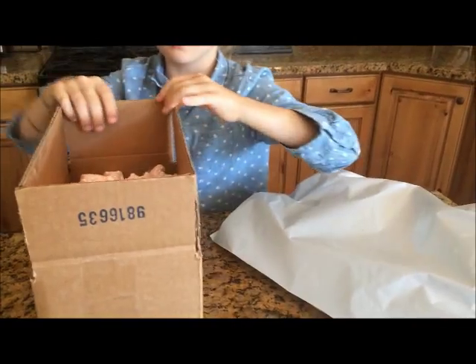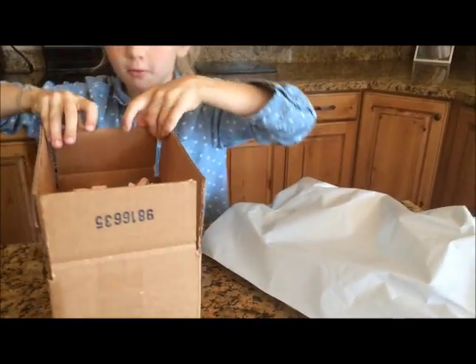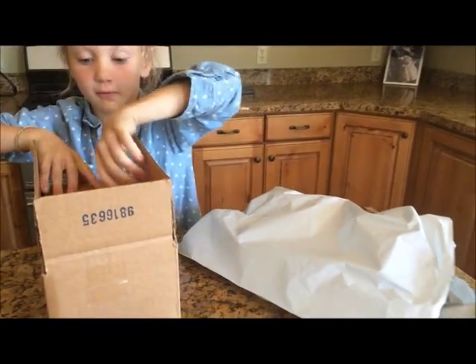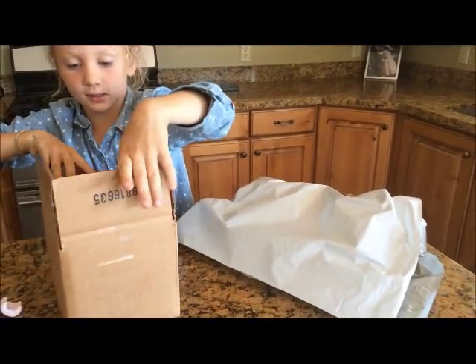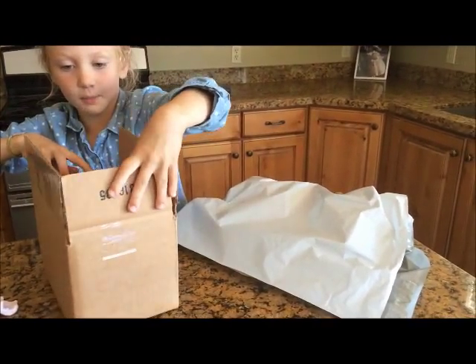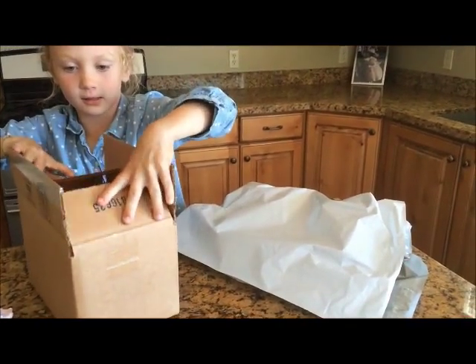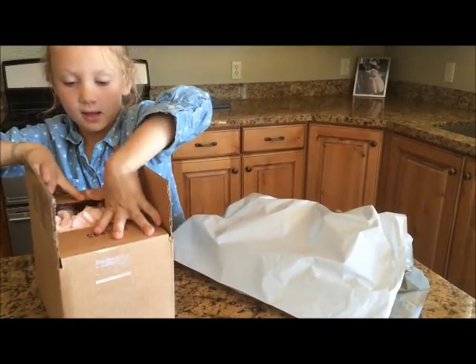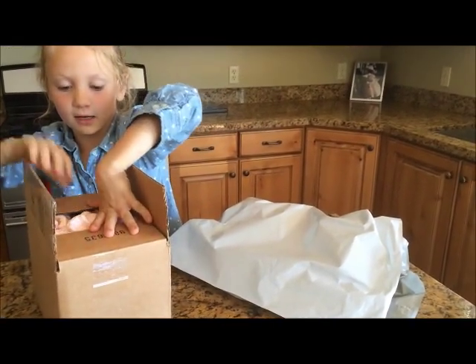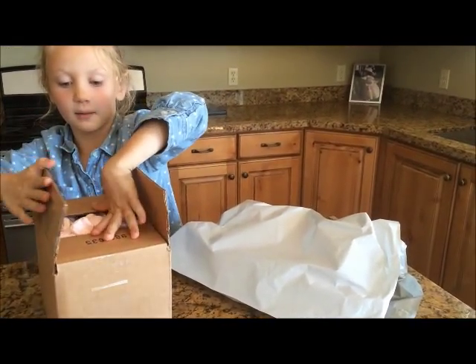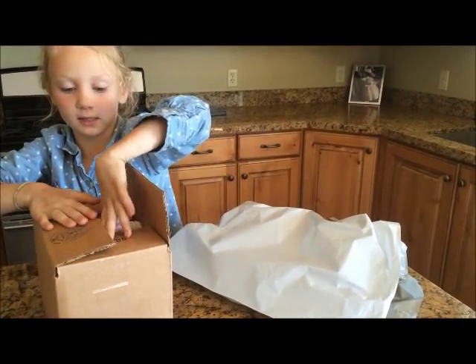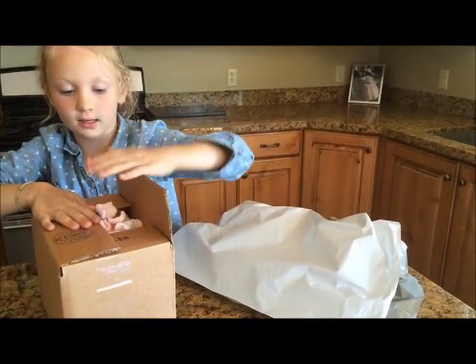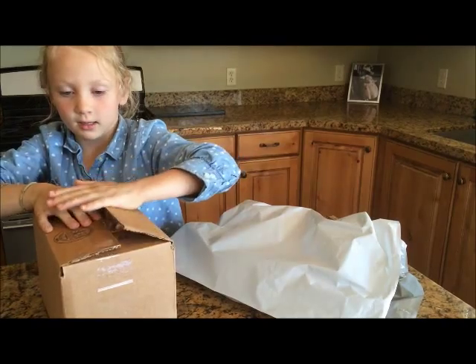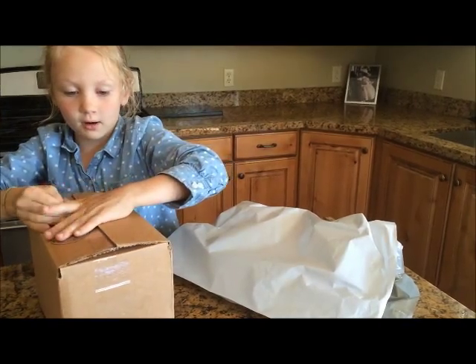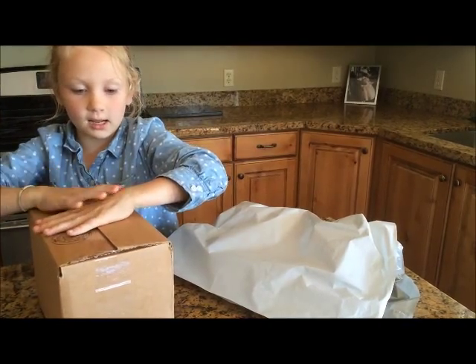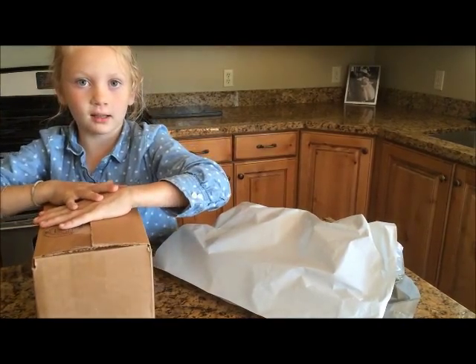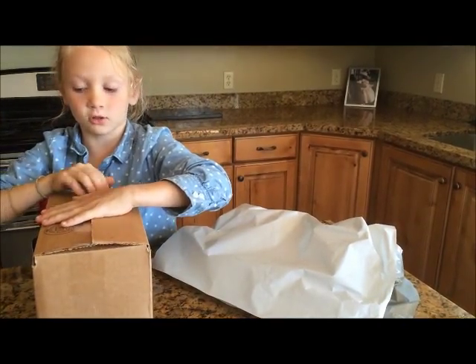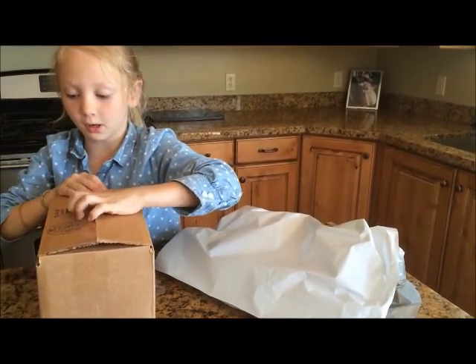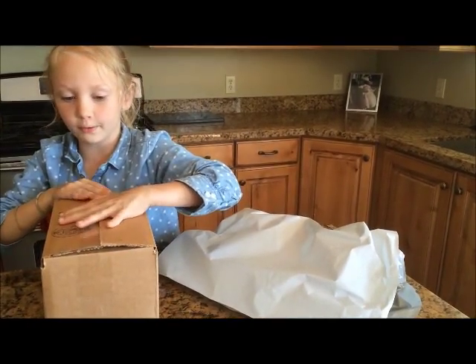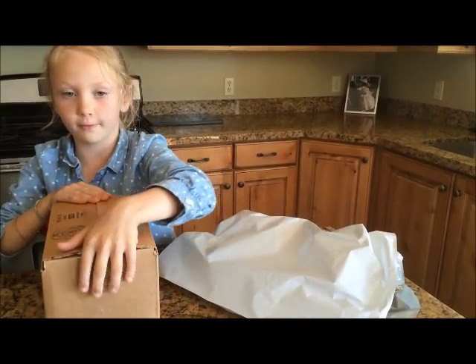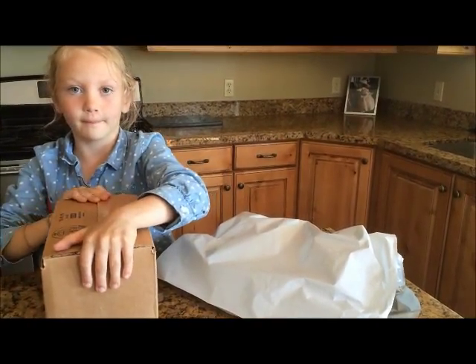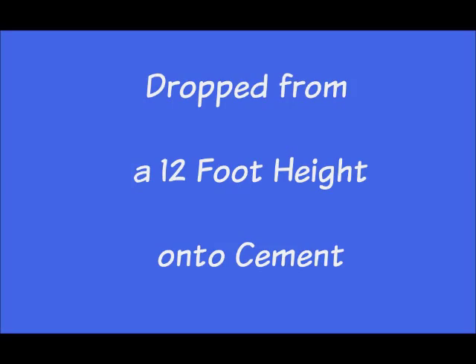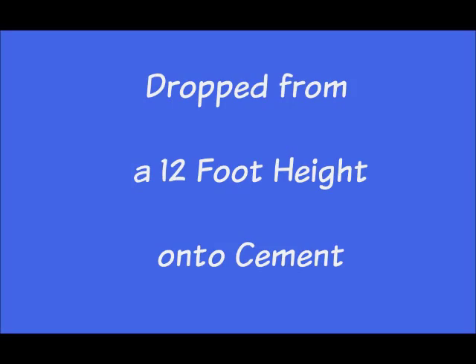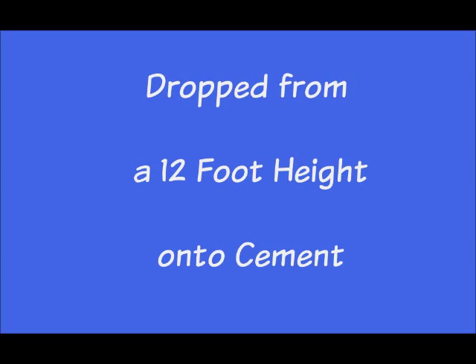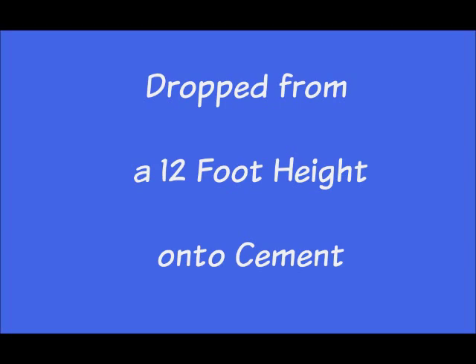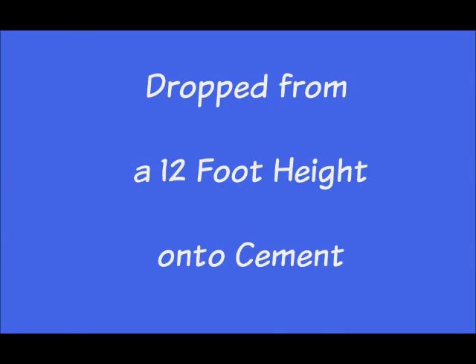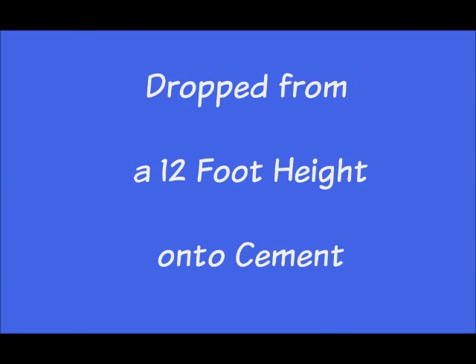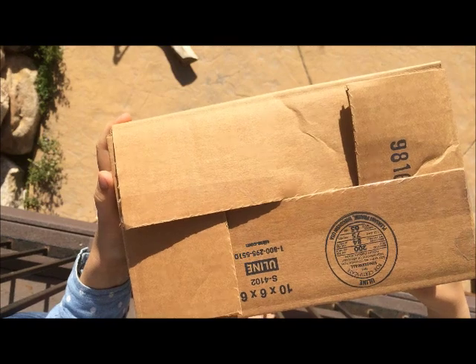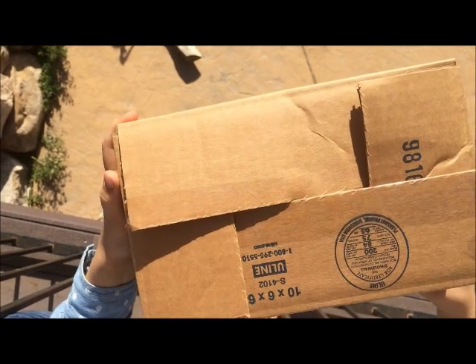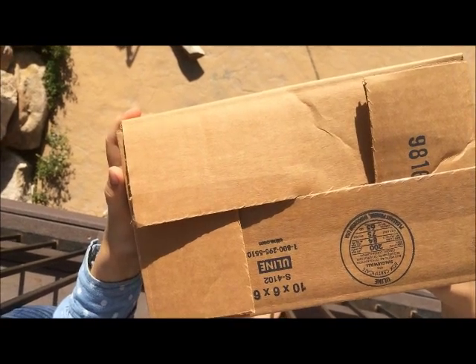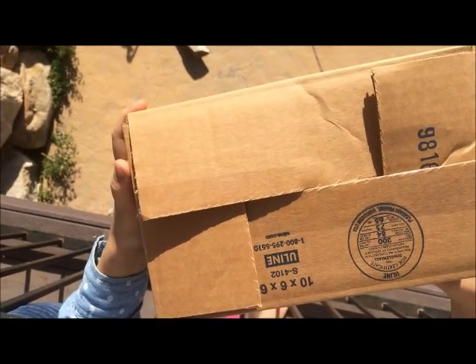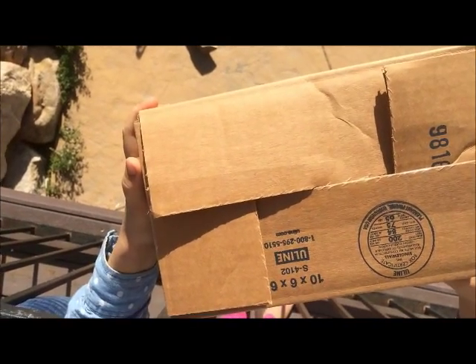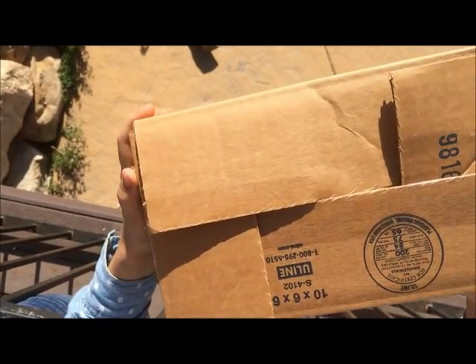Now we need to close the box and then we're going to come outside to our deck and drop it off the roof. One, two, three, go!